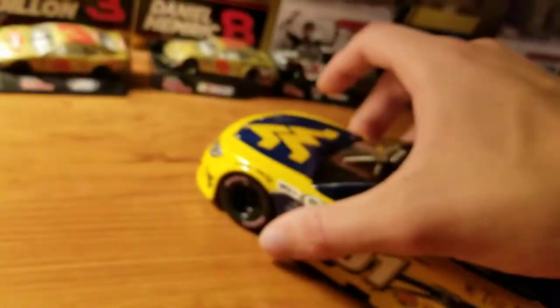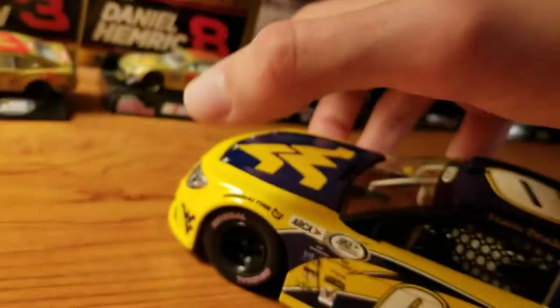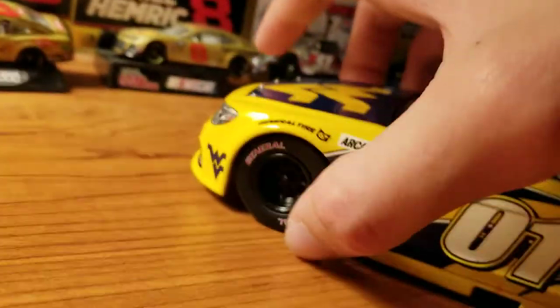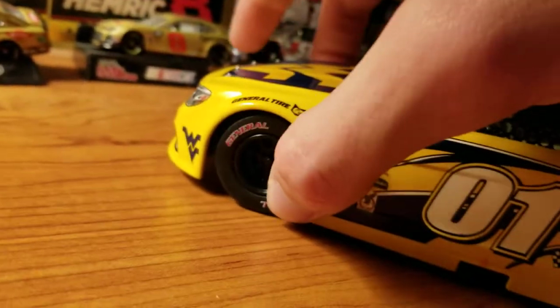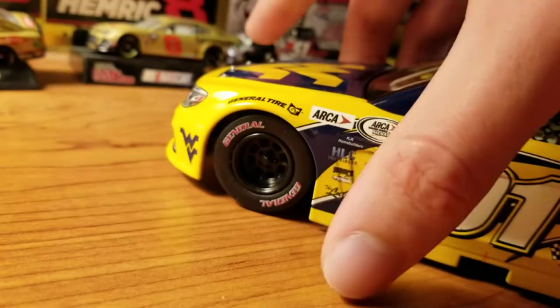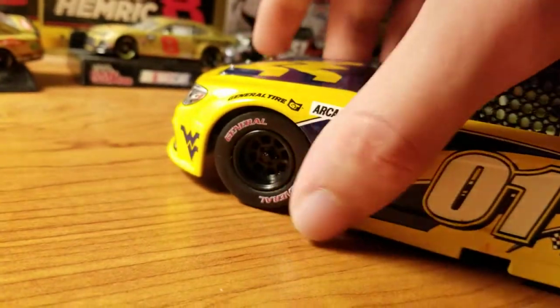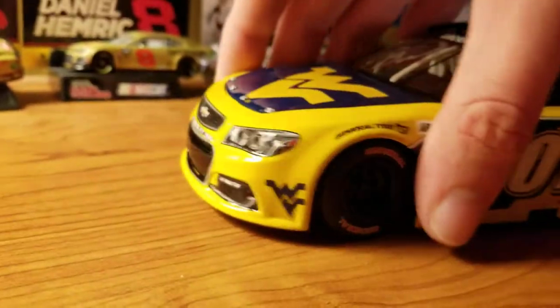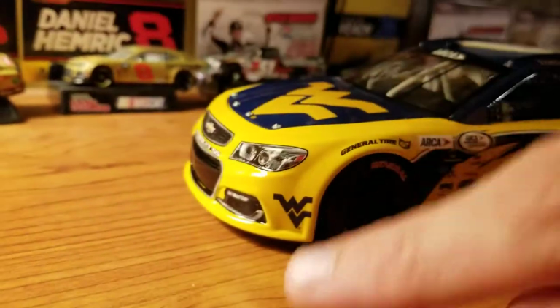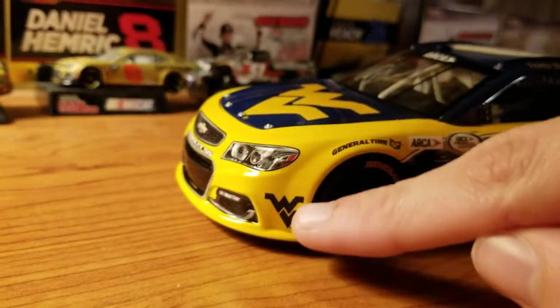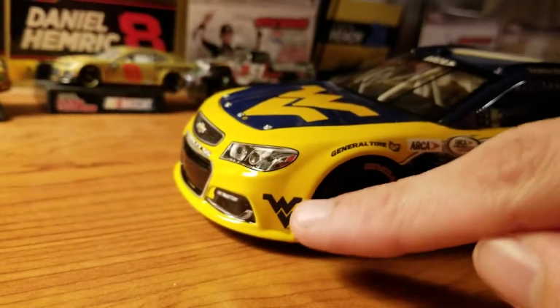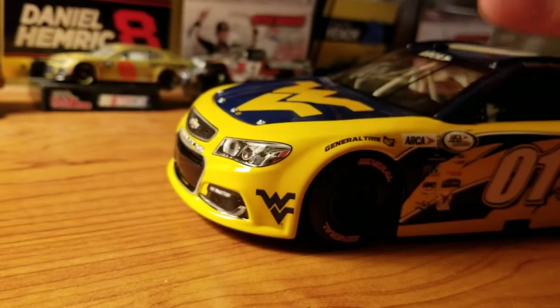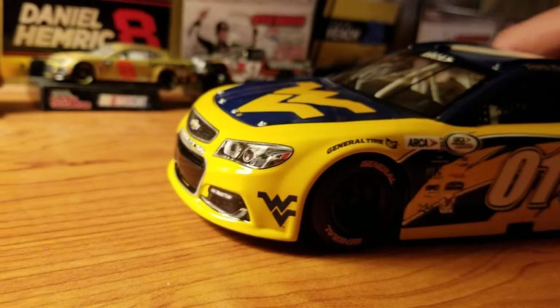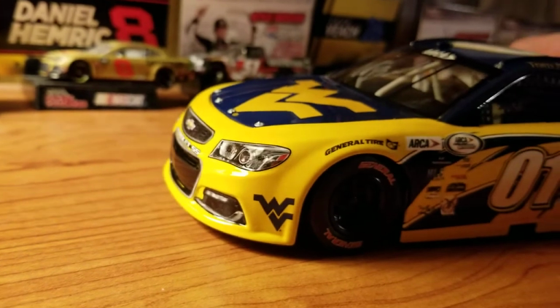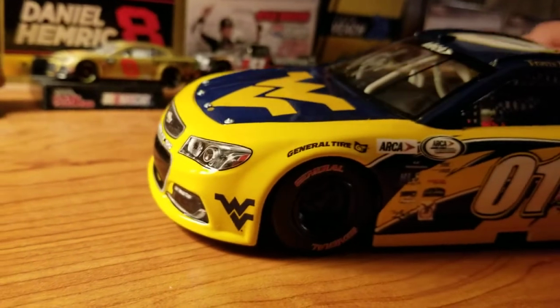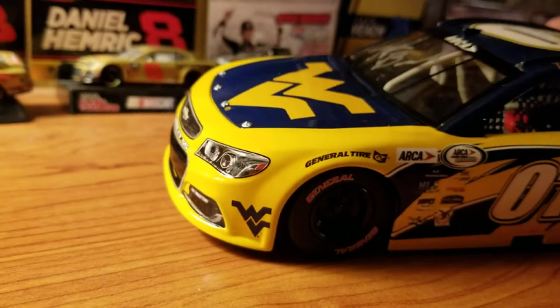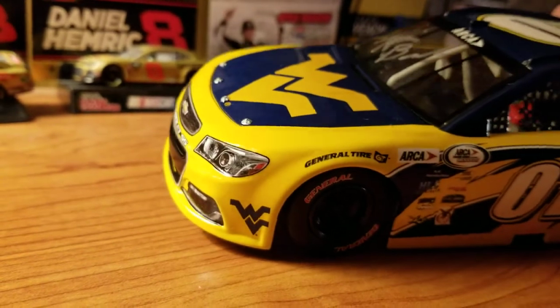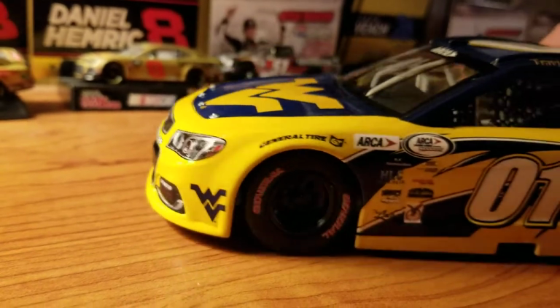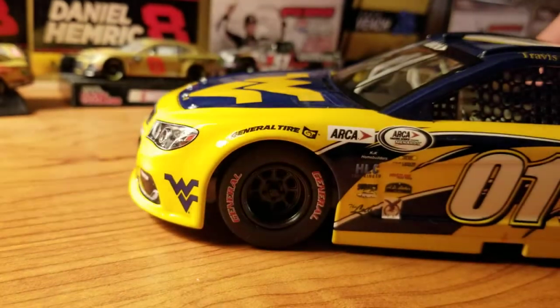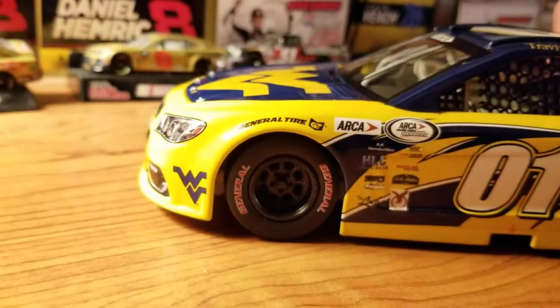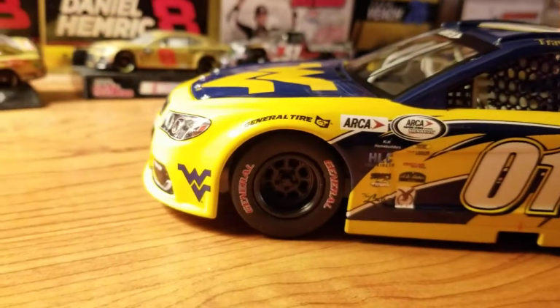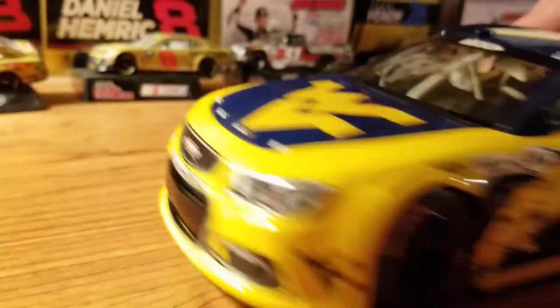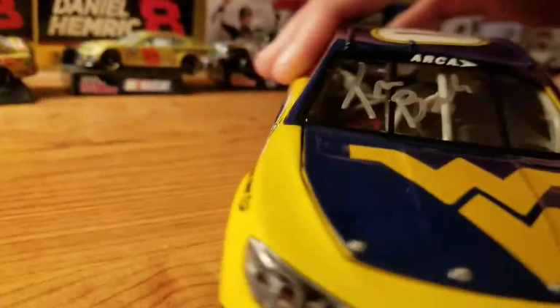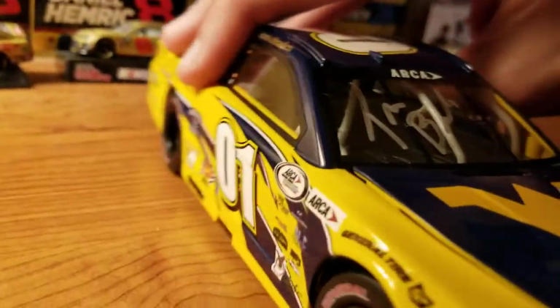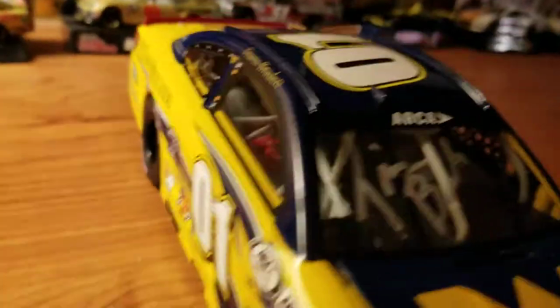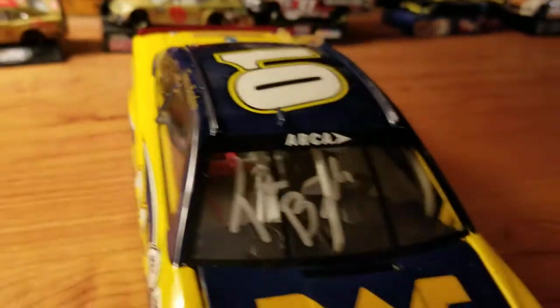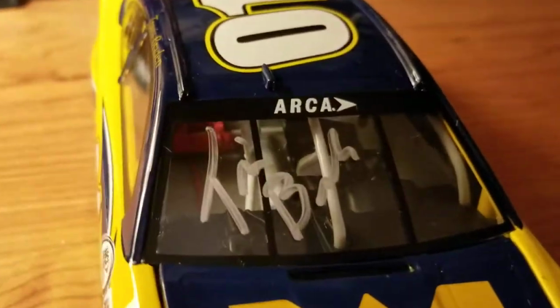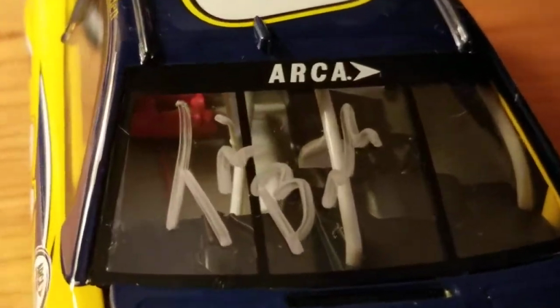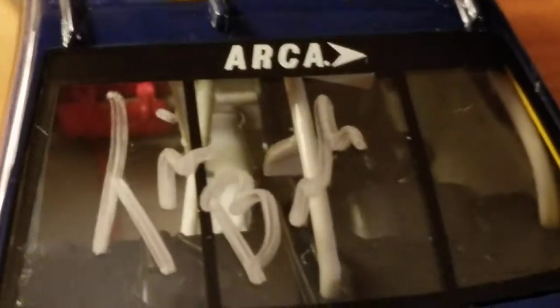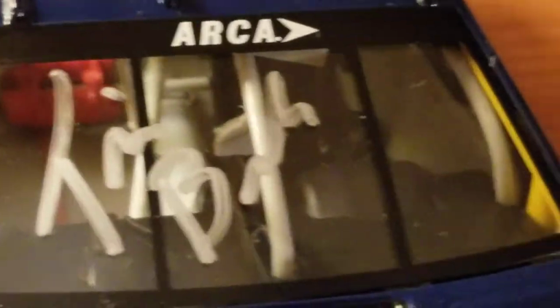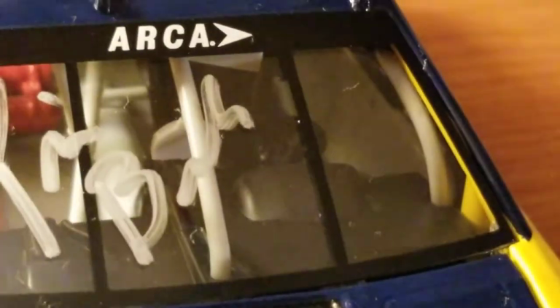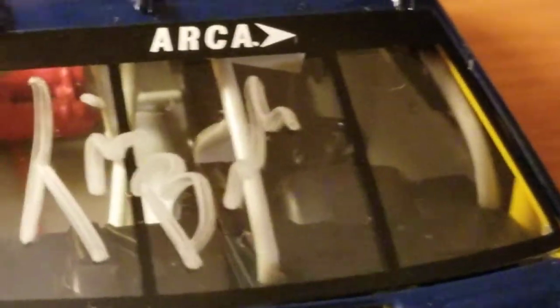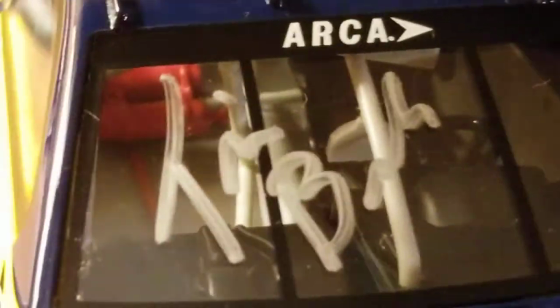Really cool car. And of course here you have General Tires. You actually have the West Virginia logo in front of that as well — almost forgot that. Here's your interior as best as you can see right there.